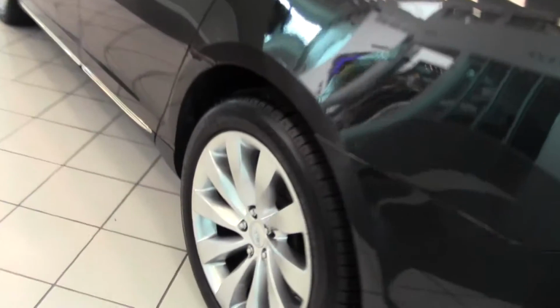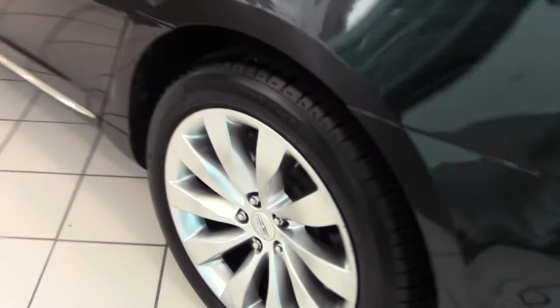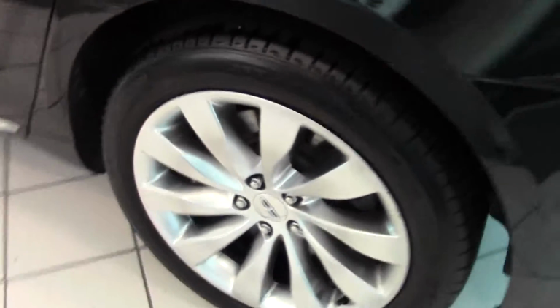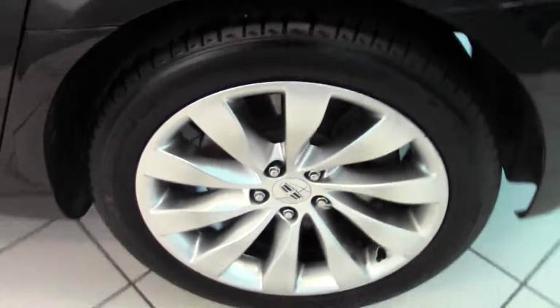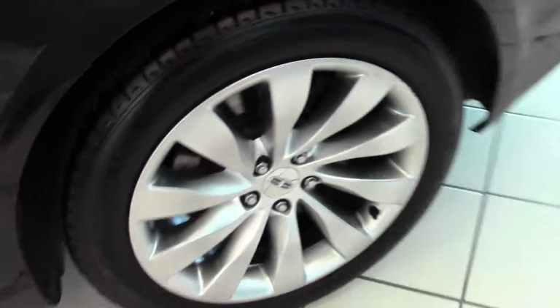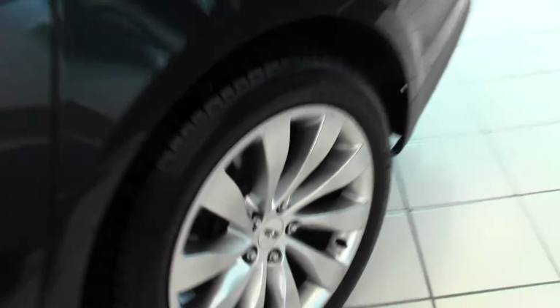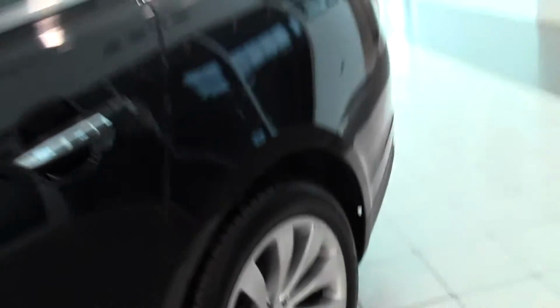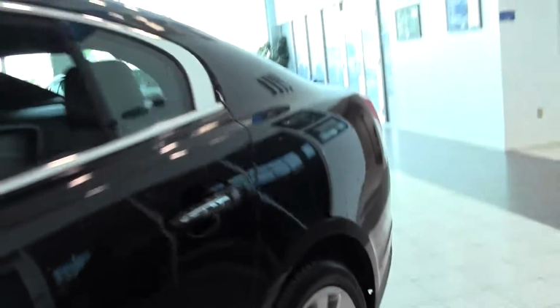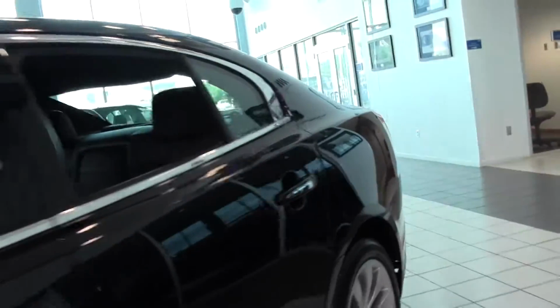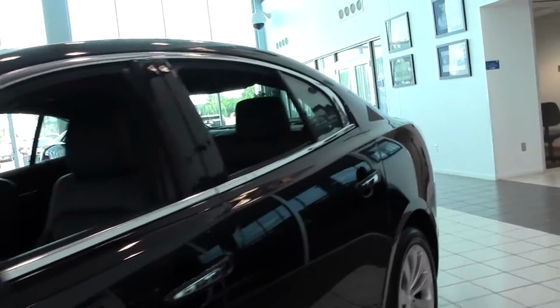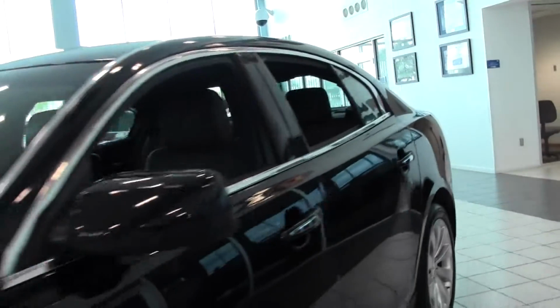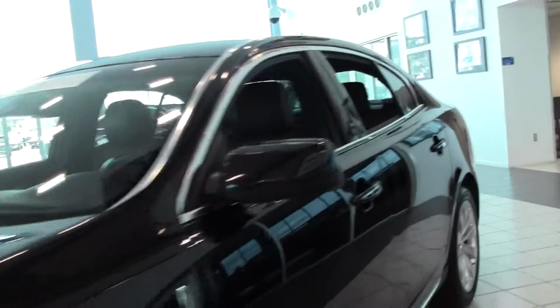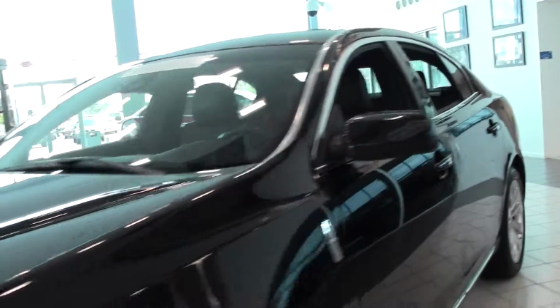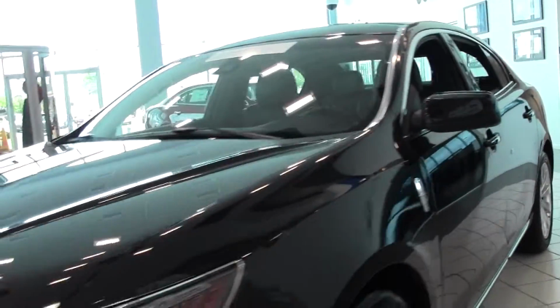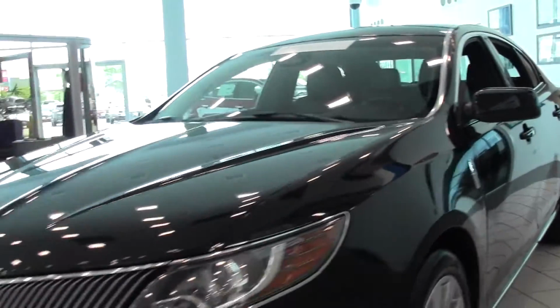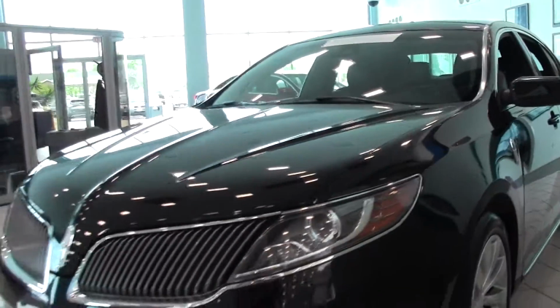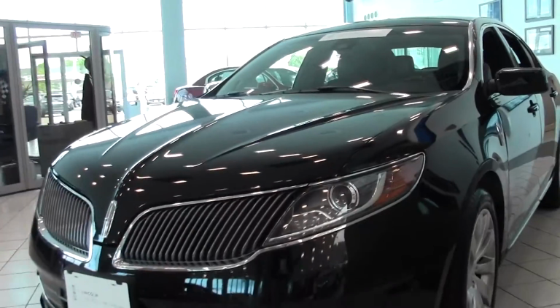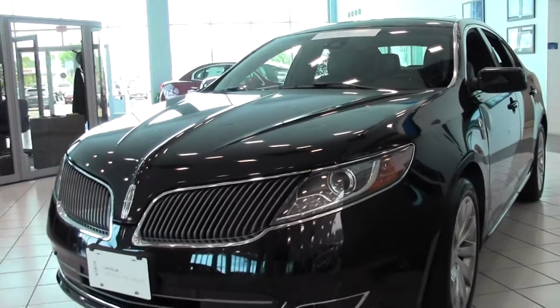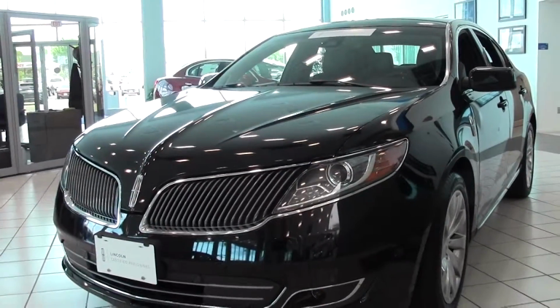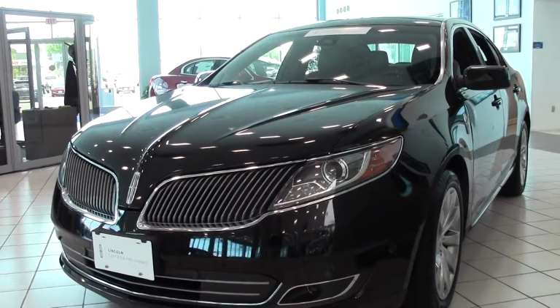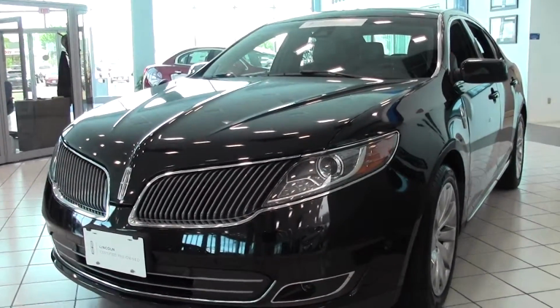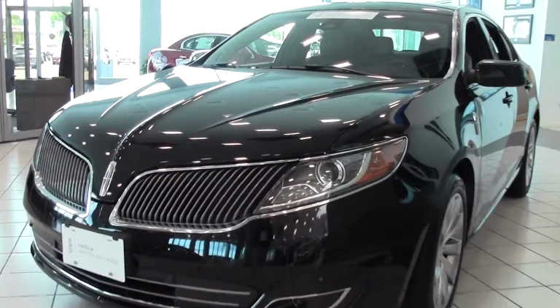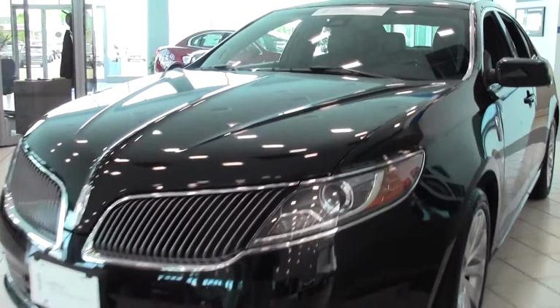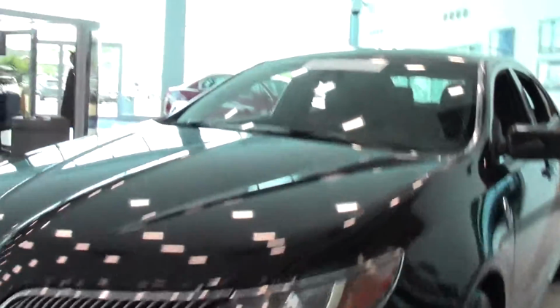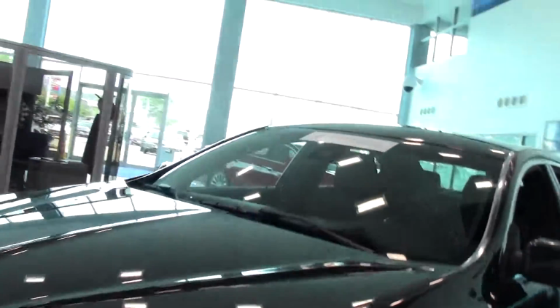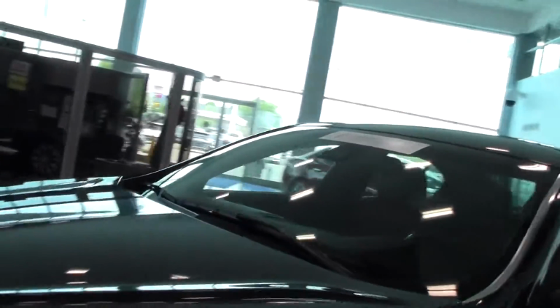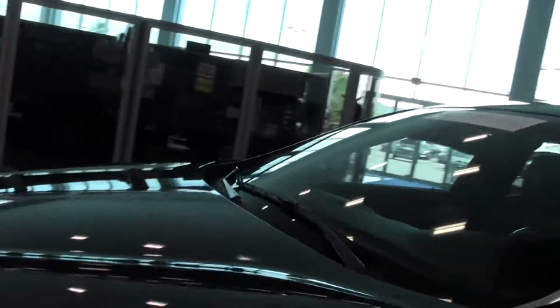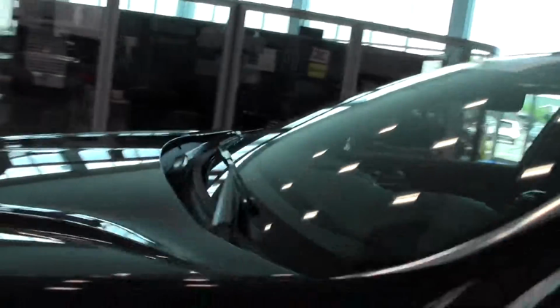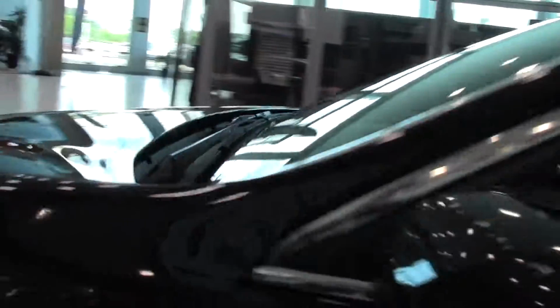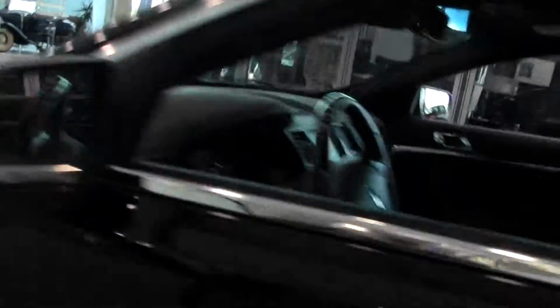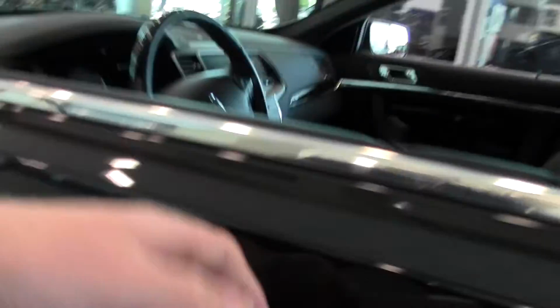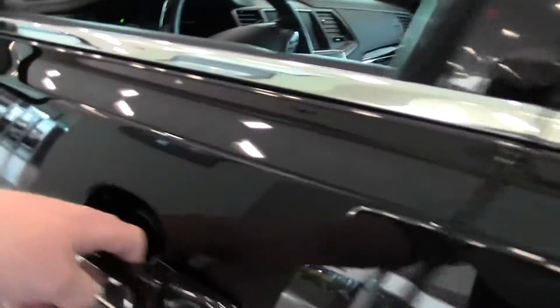Just a fantastic setup. If you have any questions, feel free to call us at 866-455-7638. Lincoln Certified — a spectacular luxury vehicle.